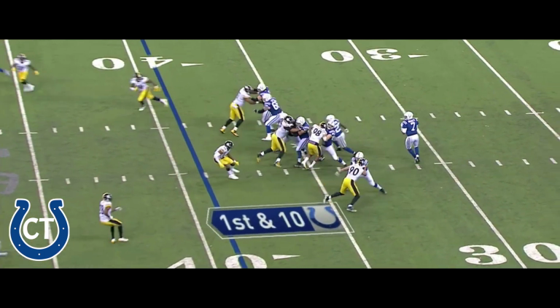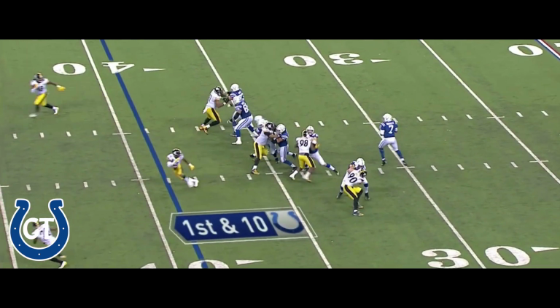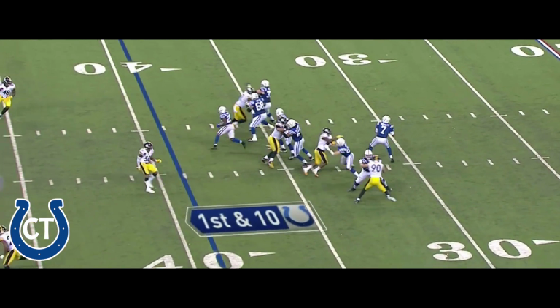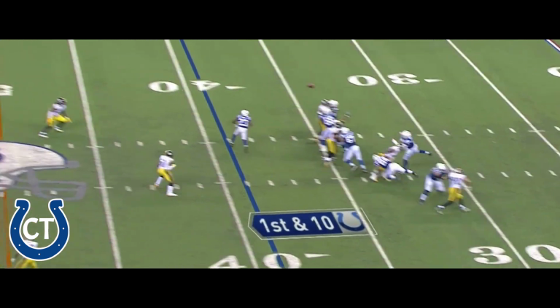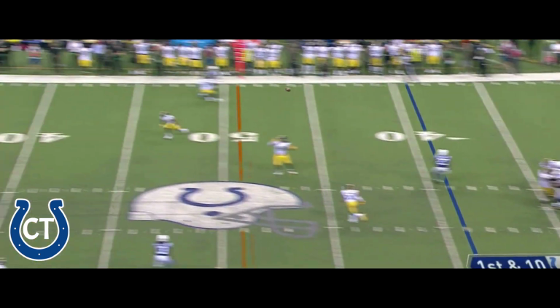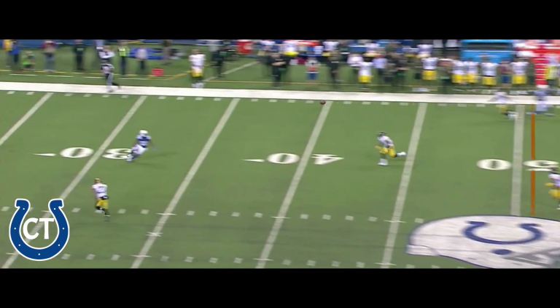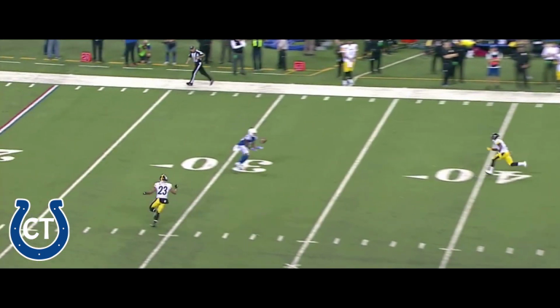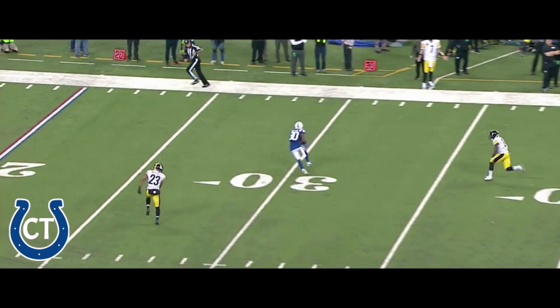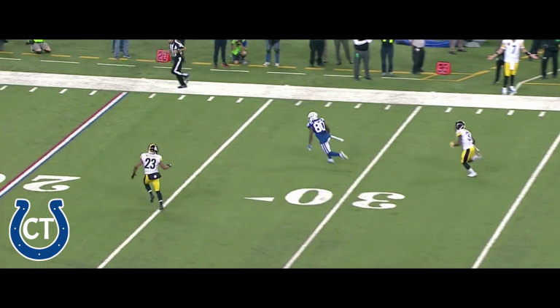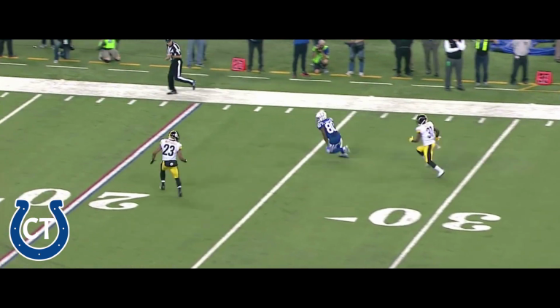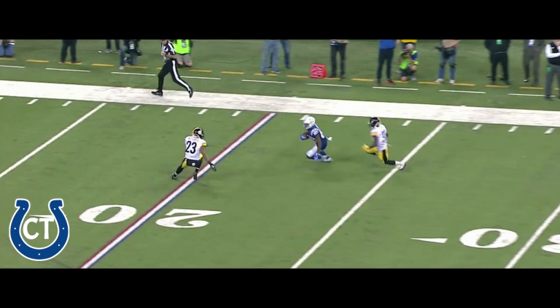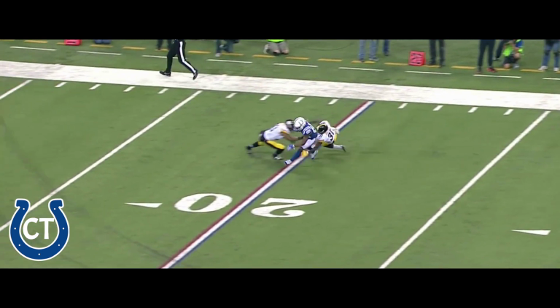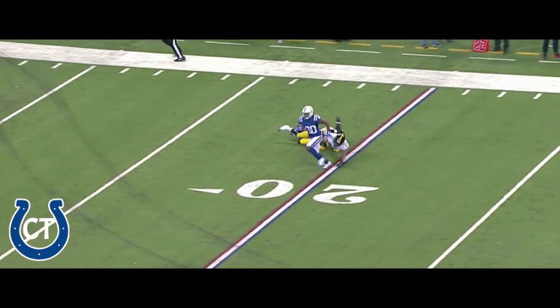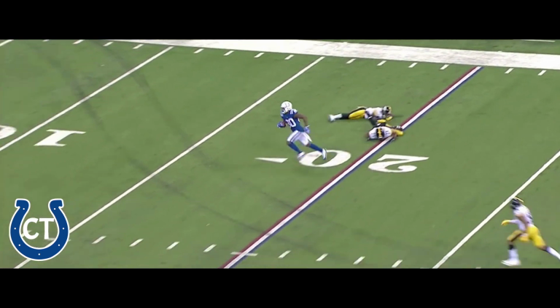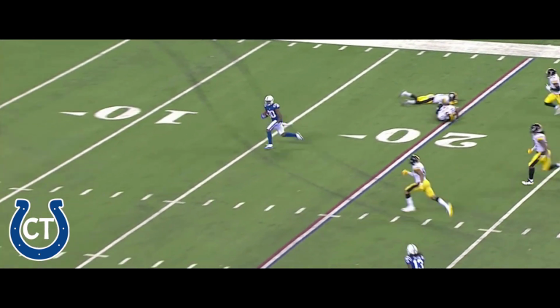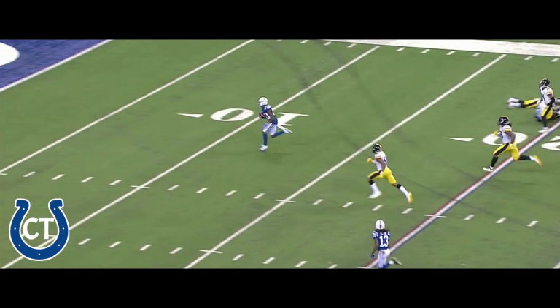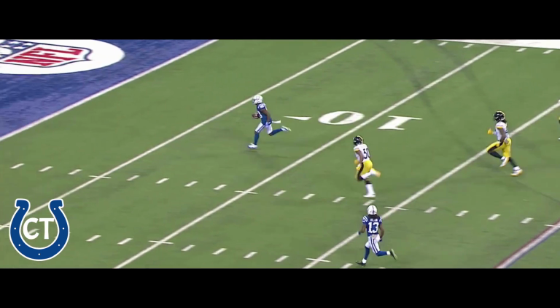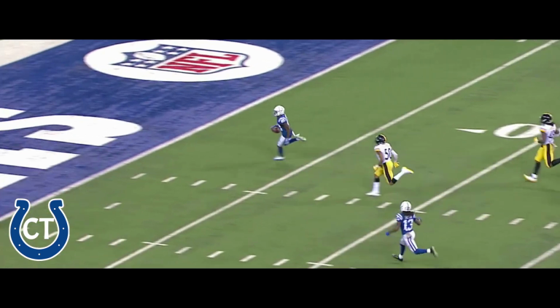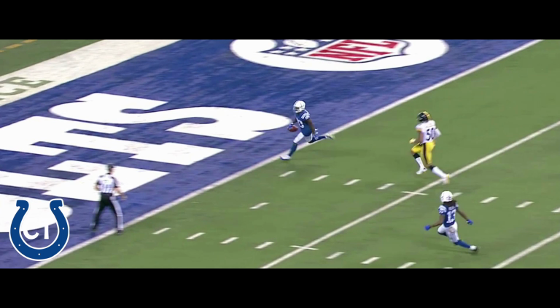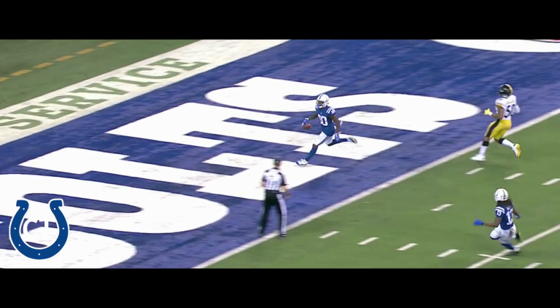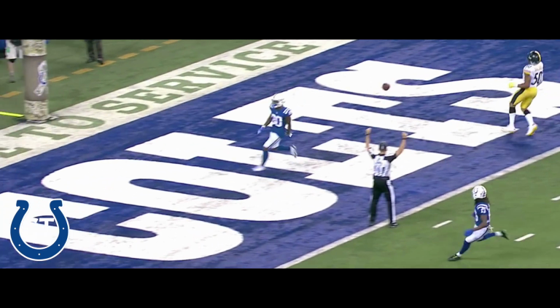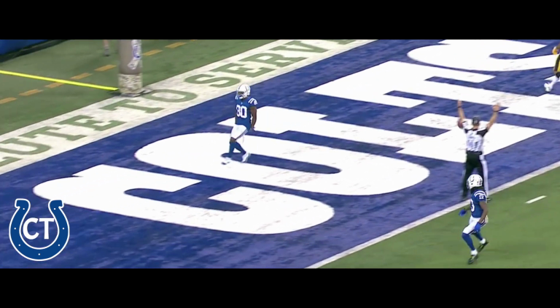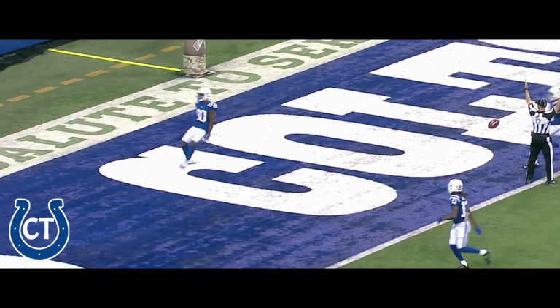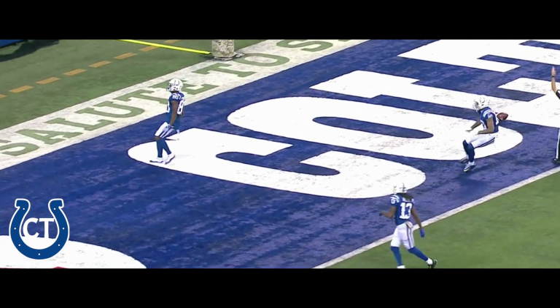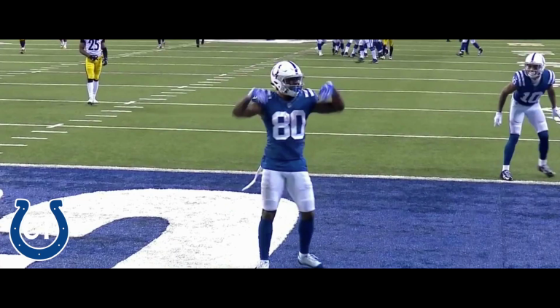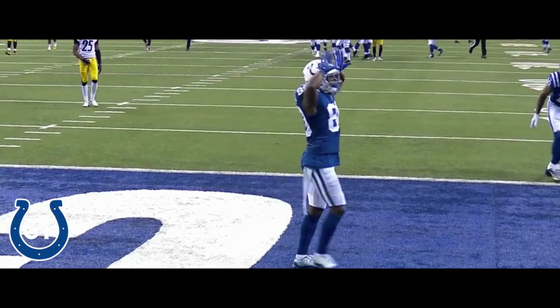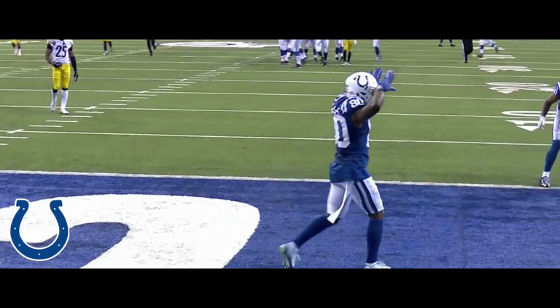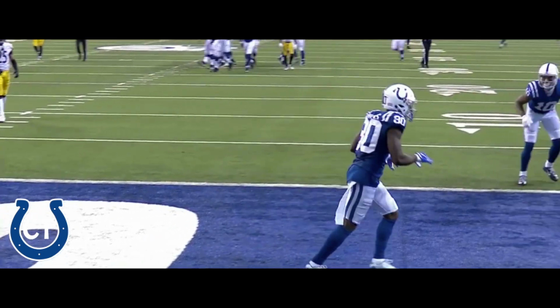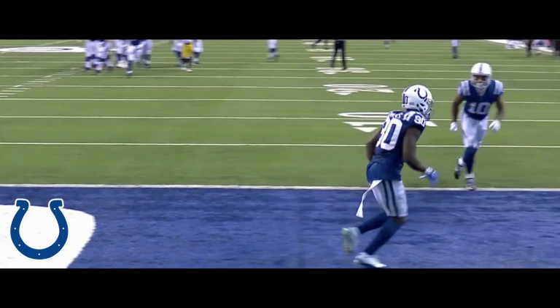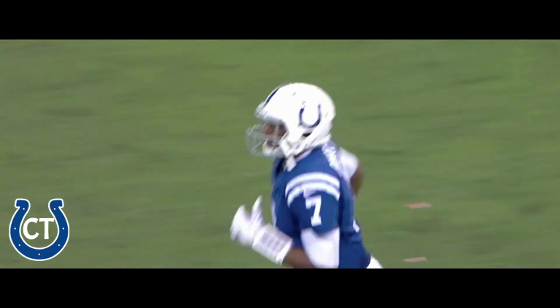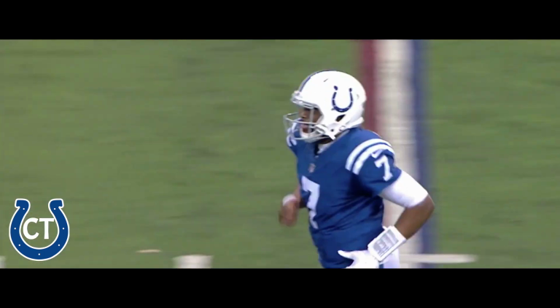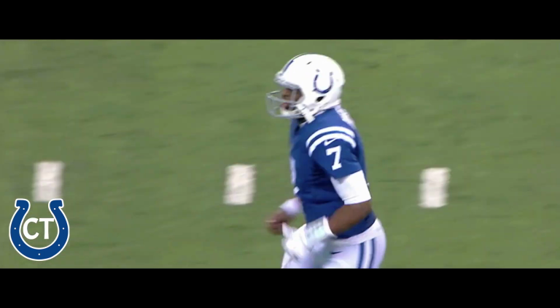Play fake — set, wide open down the field — complete to Chester Rodgers. Rodgers, 15, 10, 5, and touchdown! Well, if you're the Colts, that's exactly how you want to start the second half.